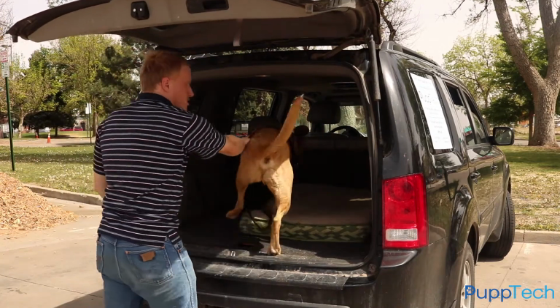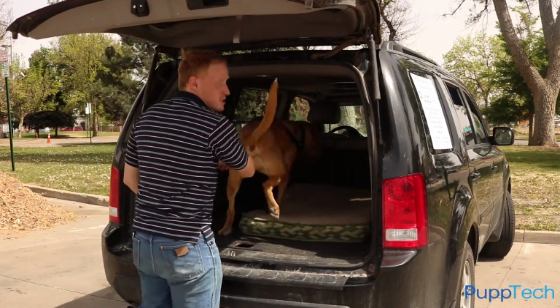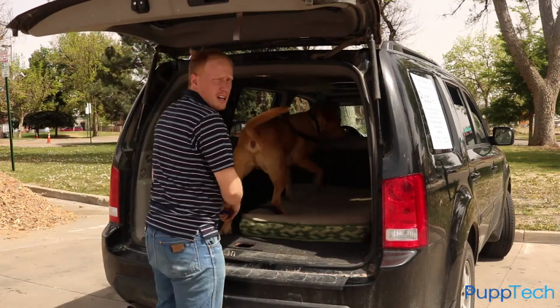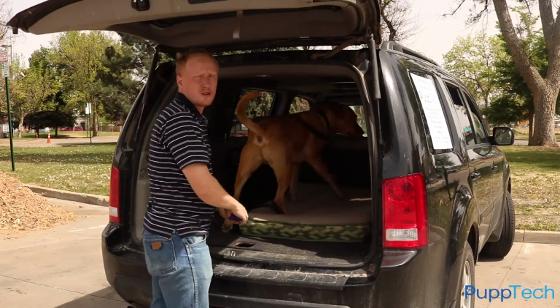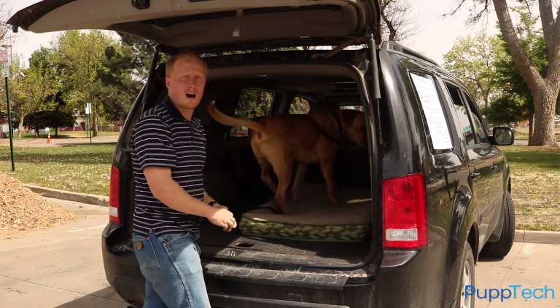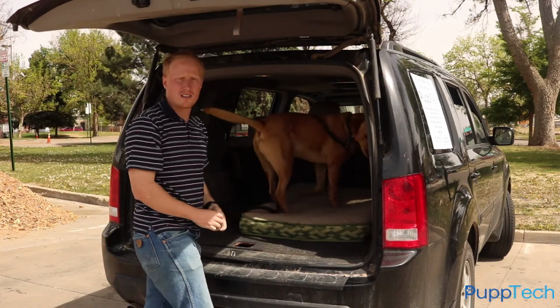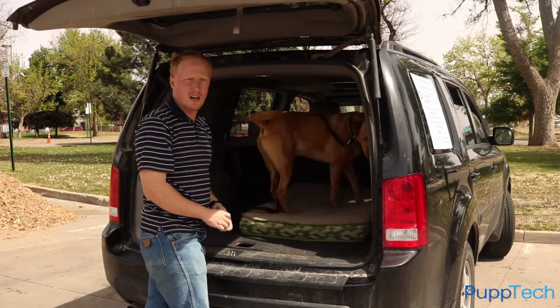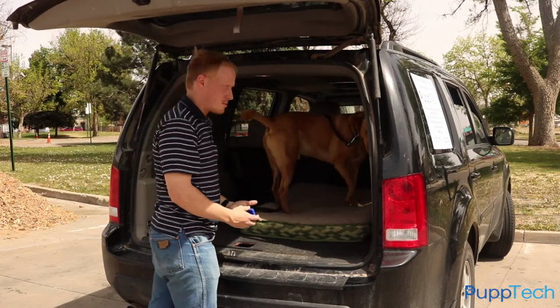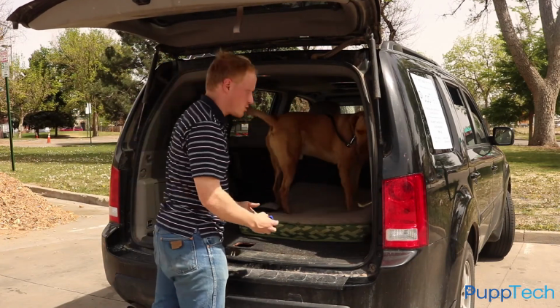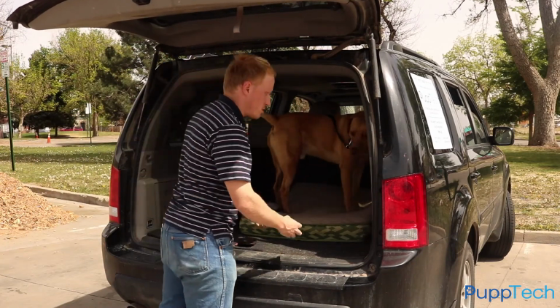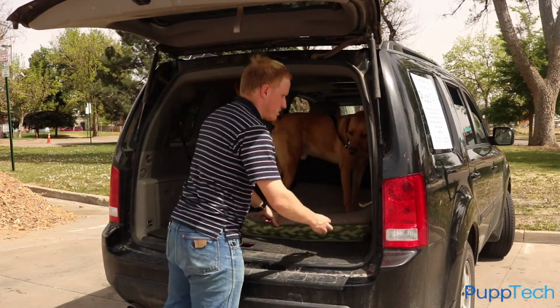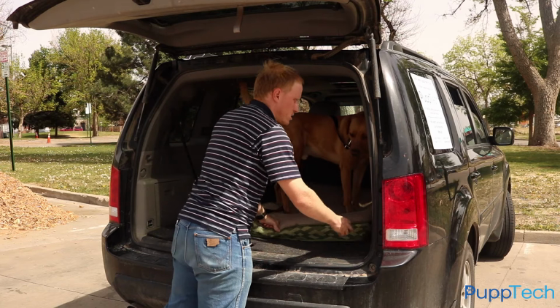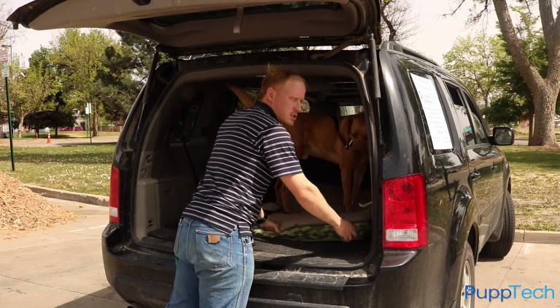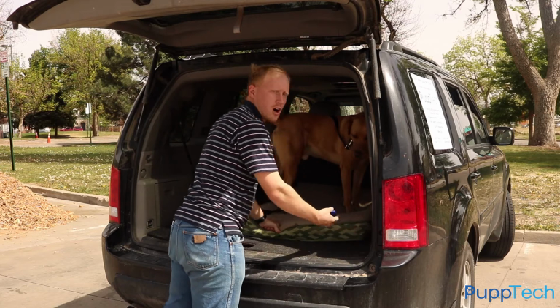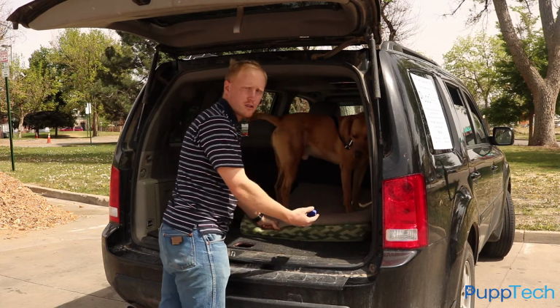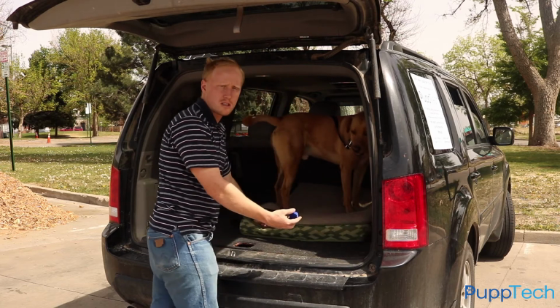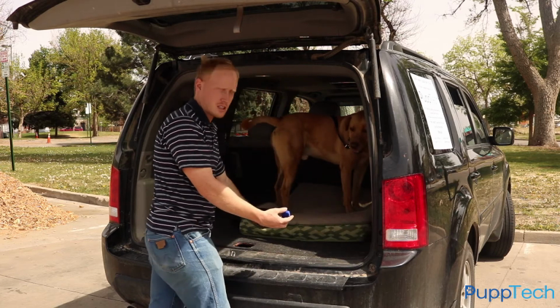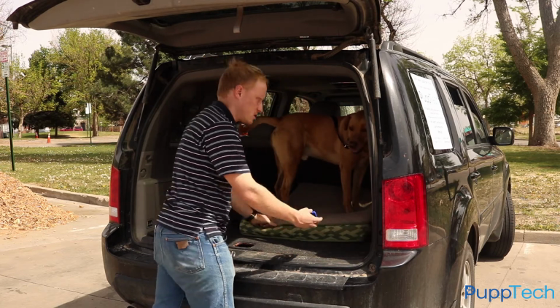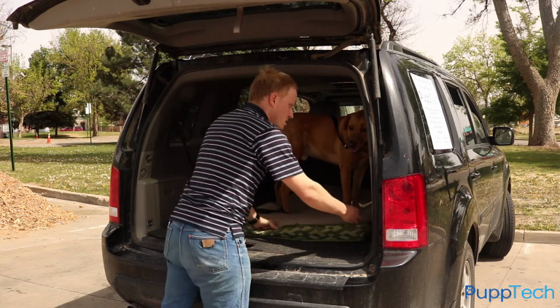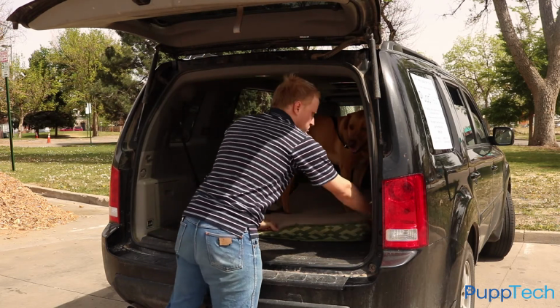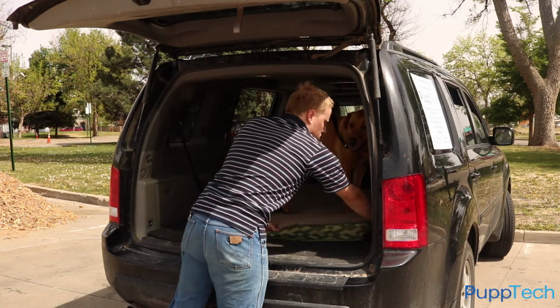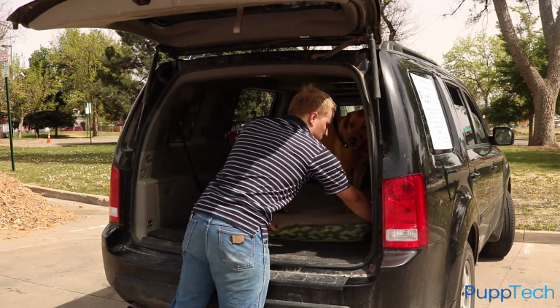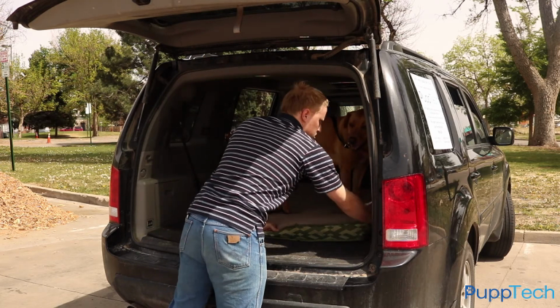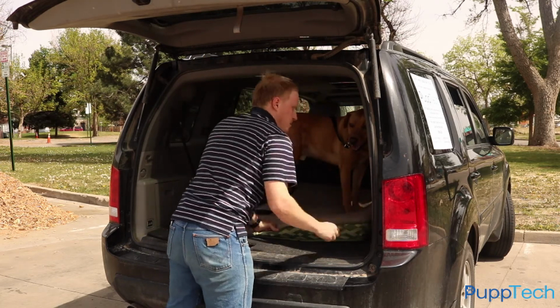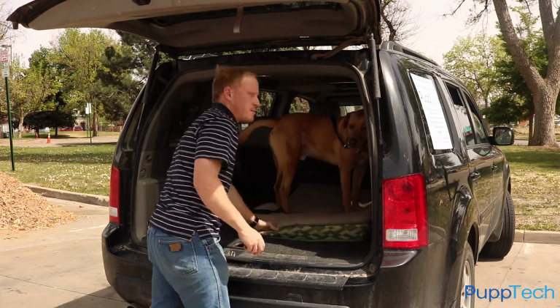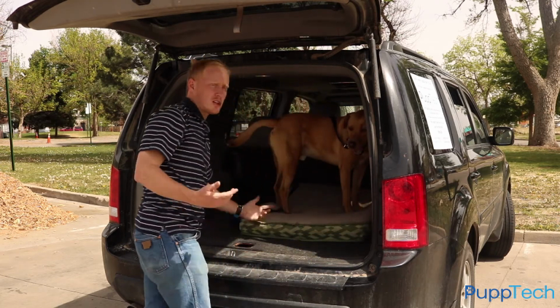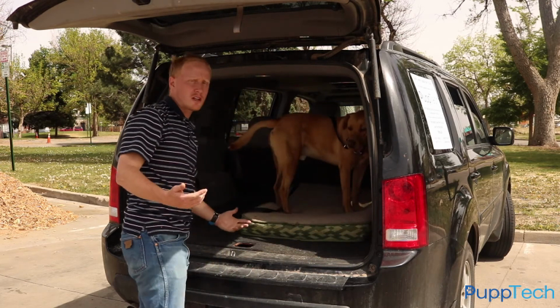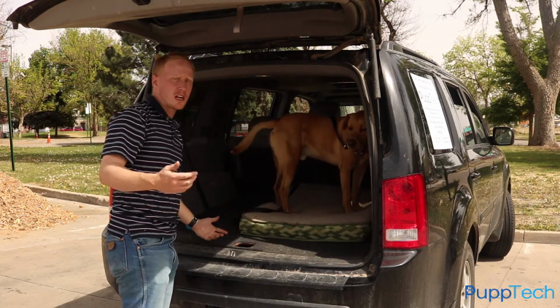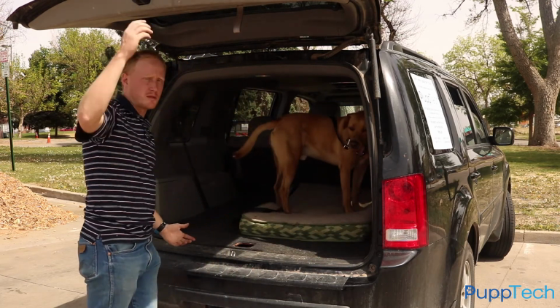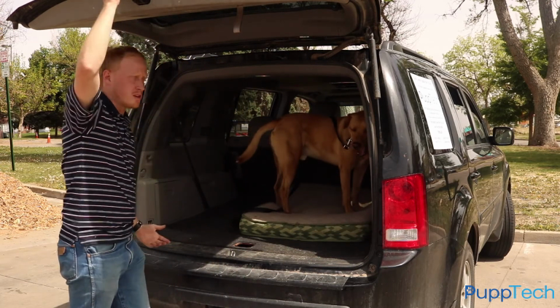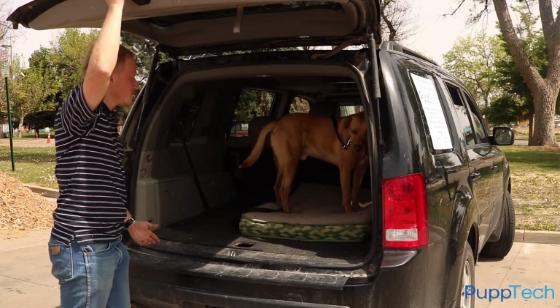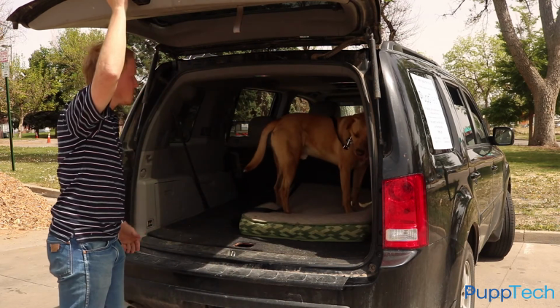It's not too hot out today, so I'm not too worried about leaving Clovis in the car. It's only in the 60s, but still I'm going to put the PupCom in there so I can check on him and know that he's safe.